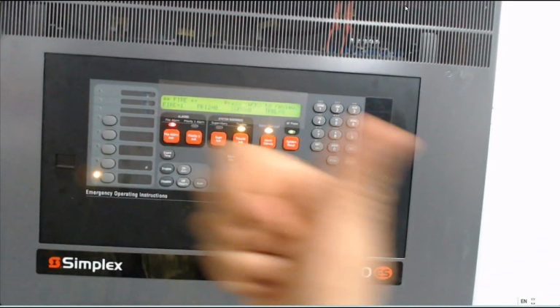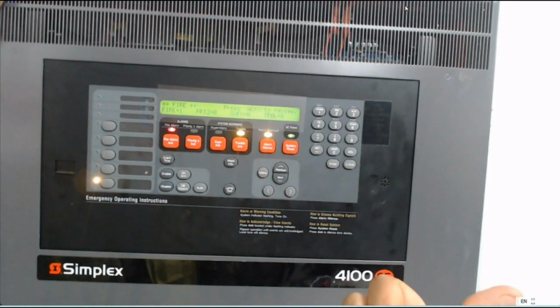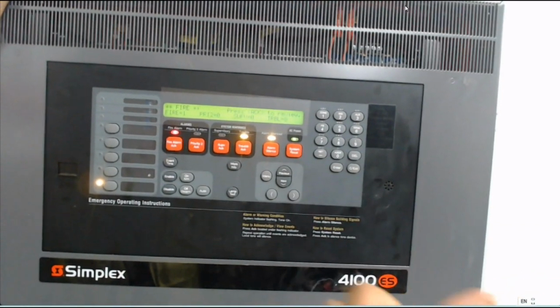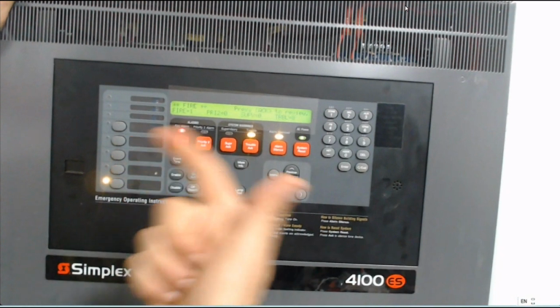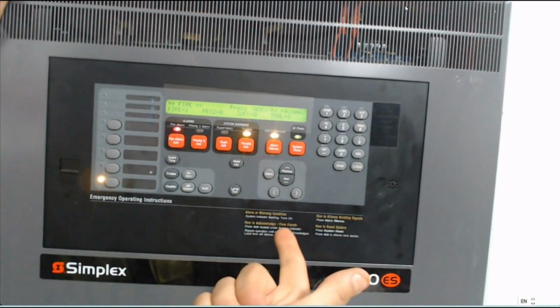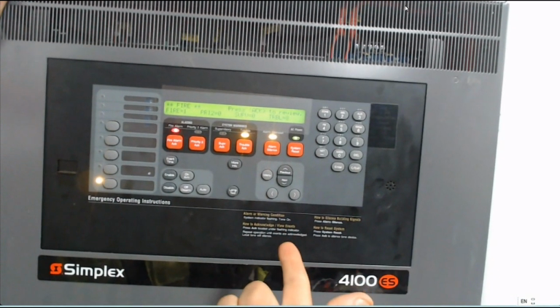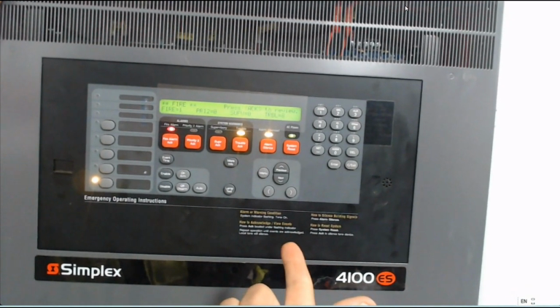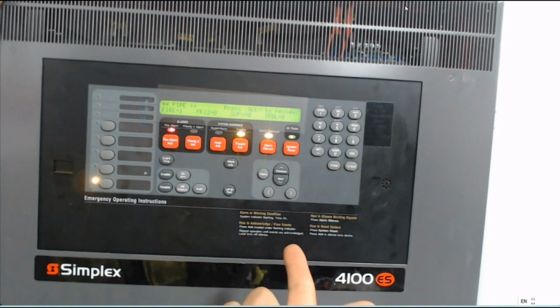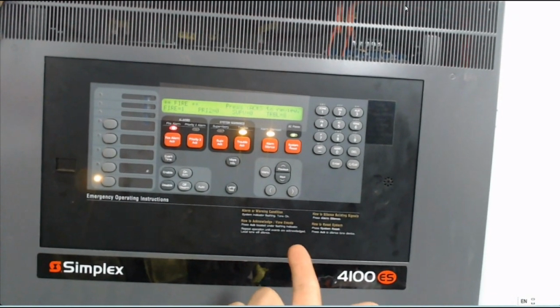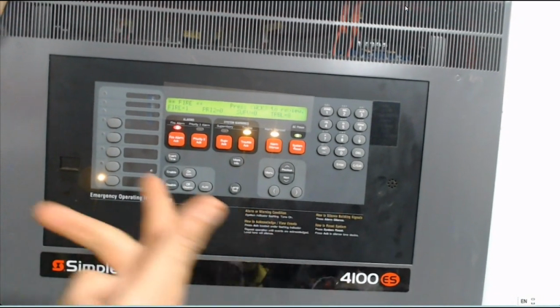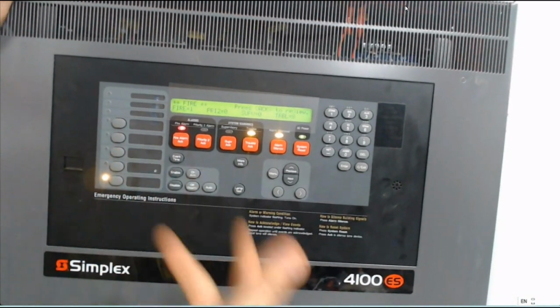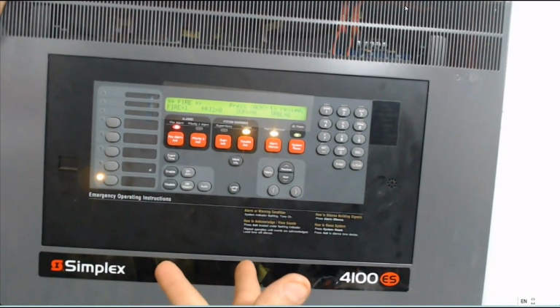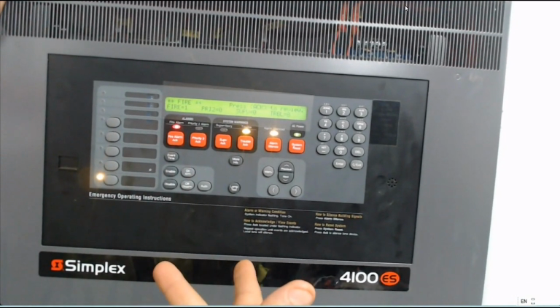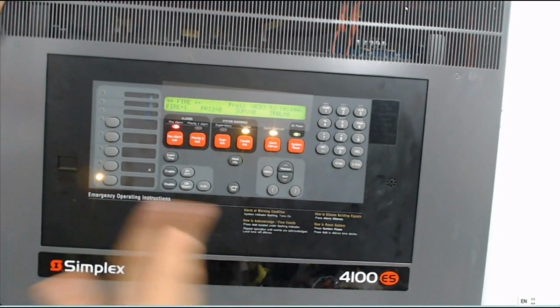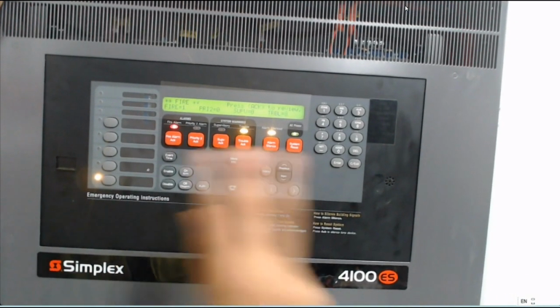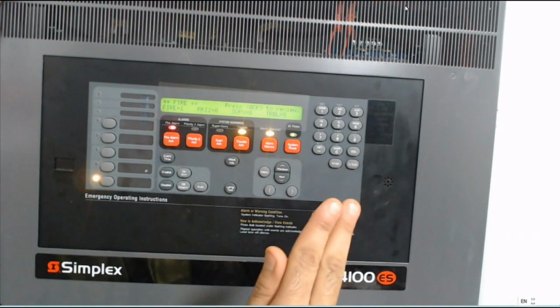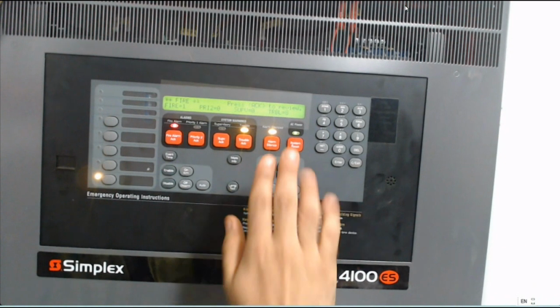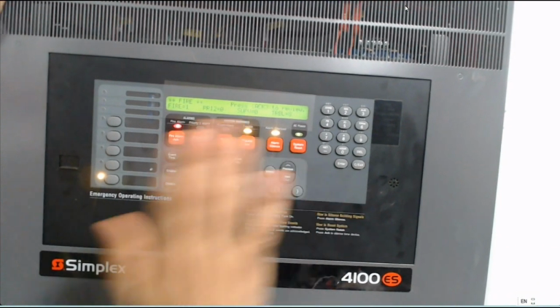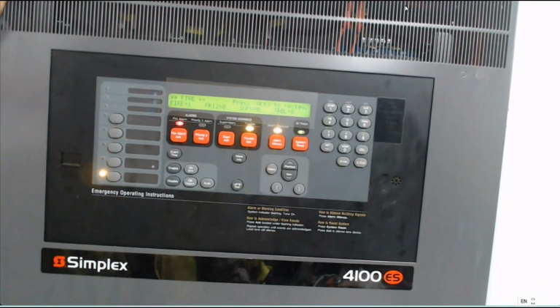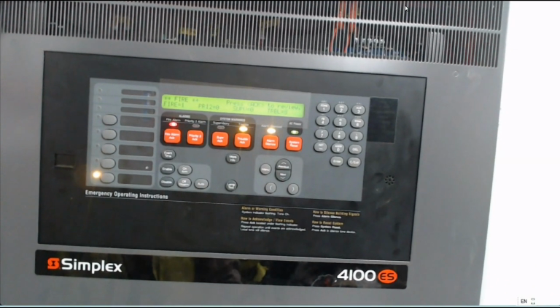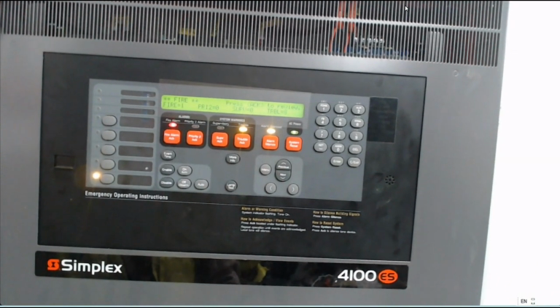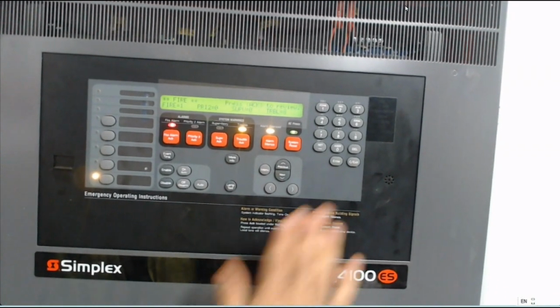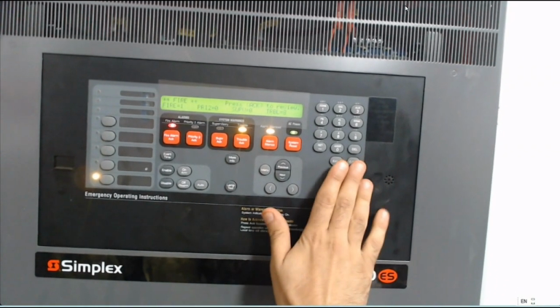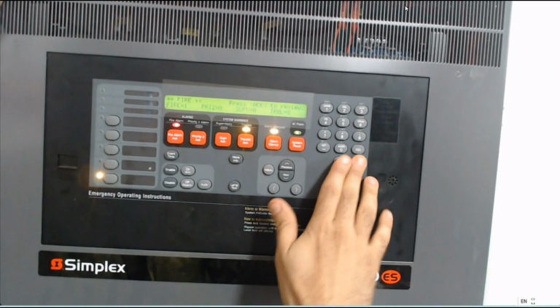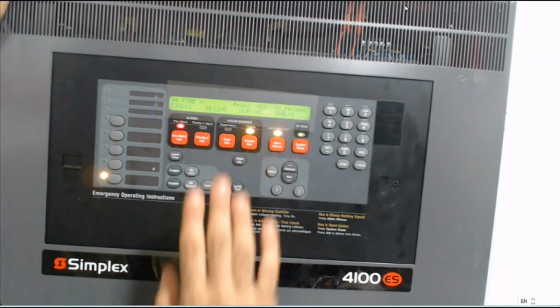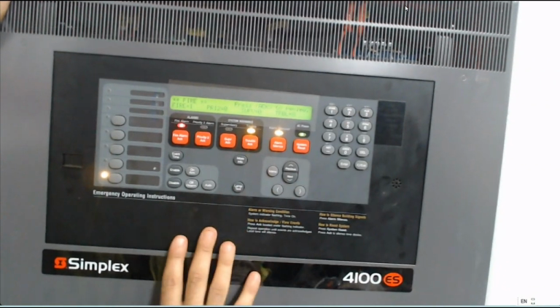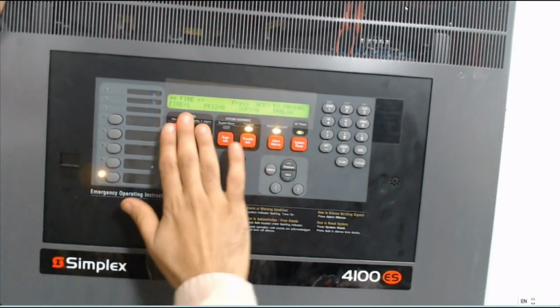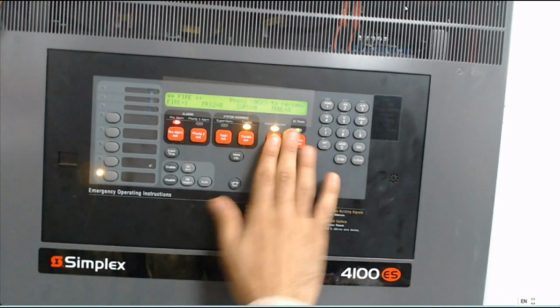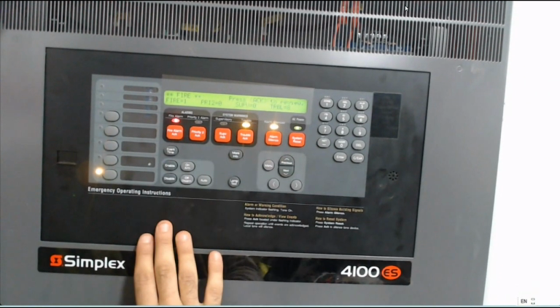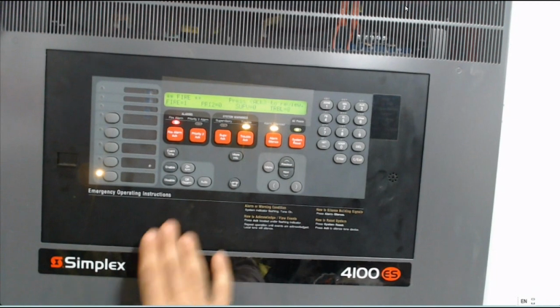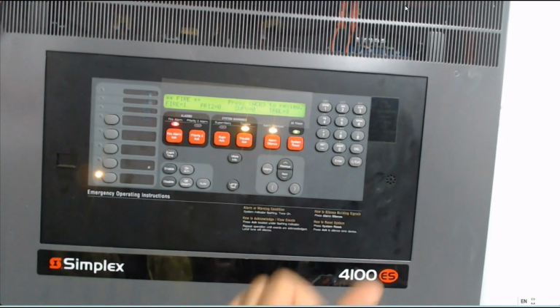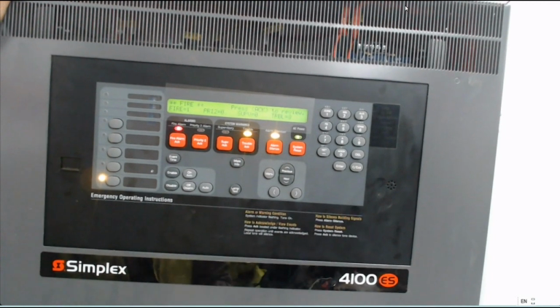For trouble, for supervisory trouble, for the fire pump — after all is finished, I need to make system reset.